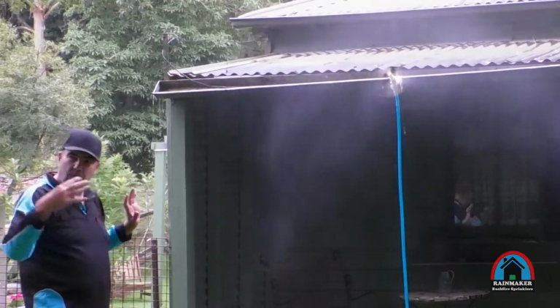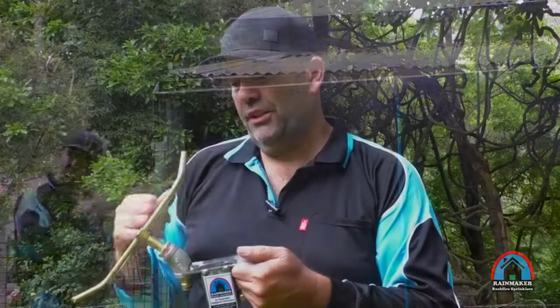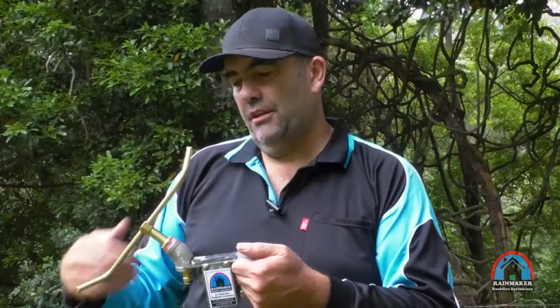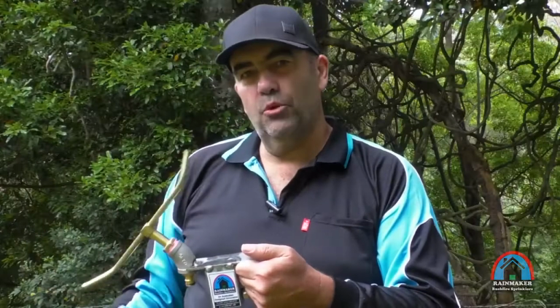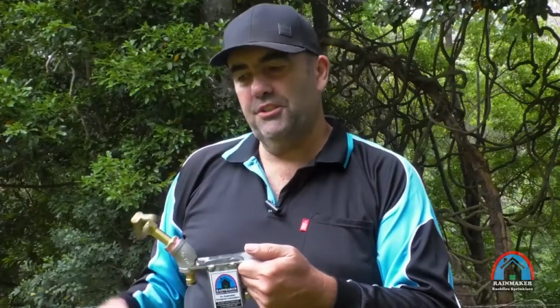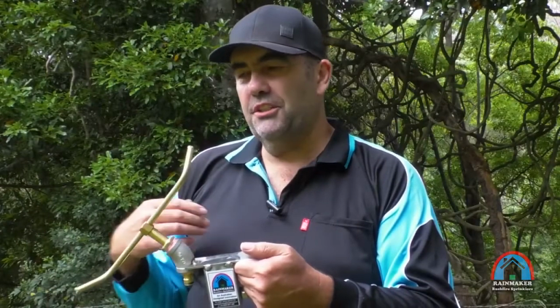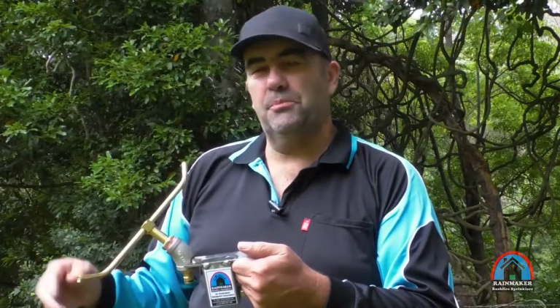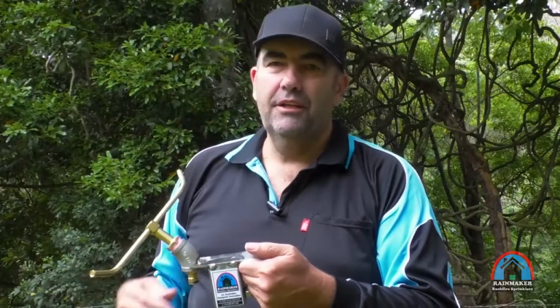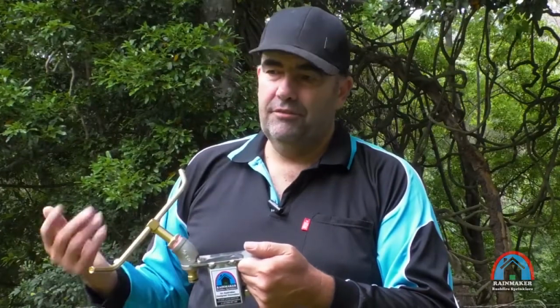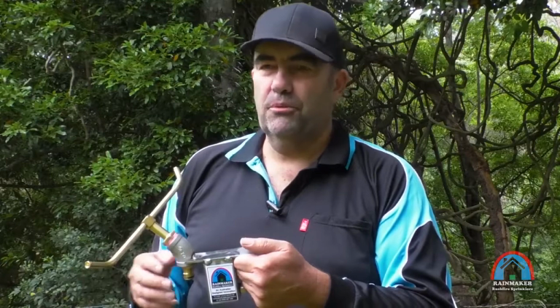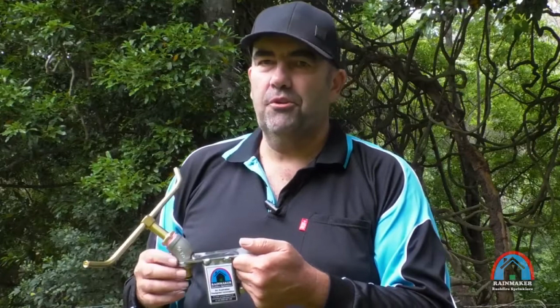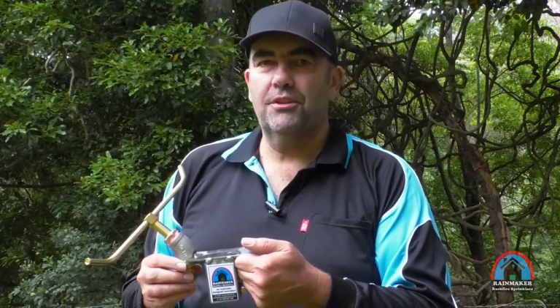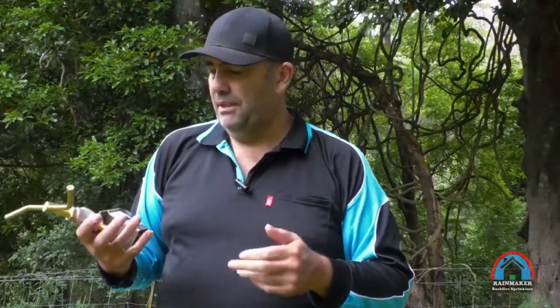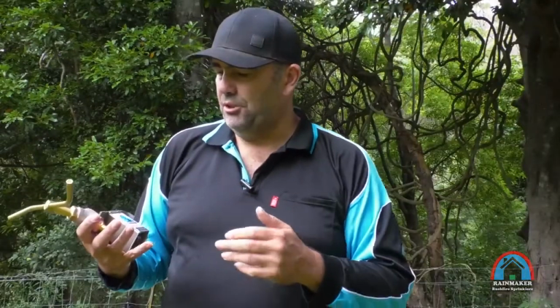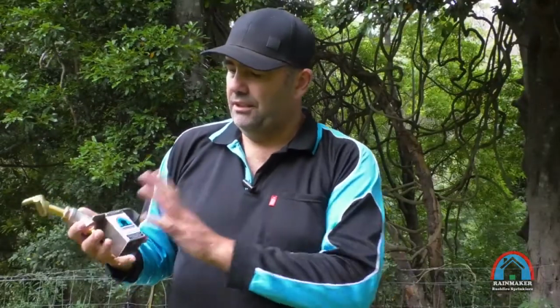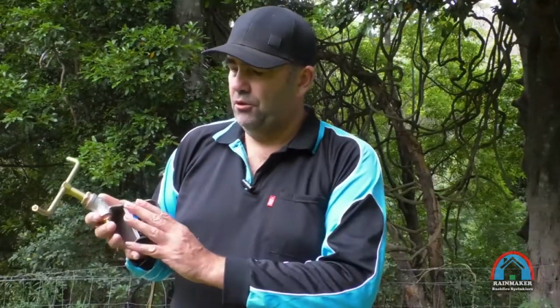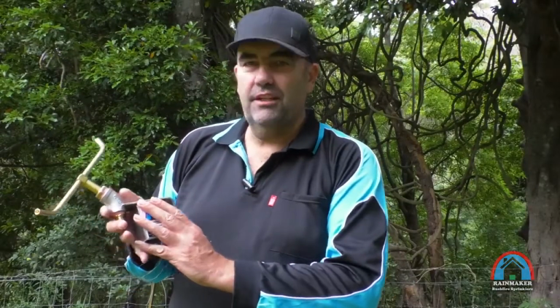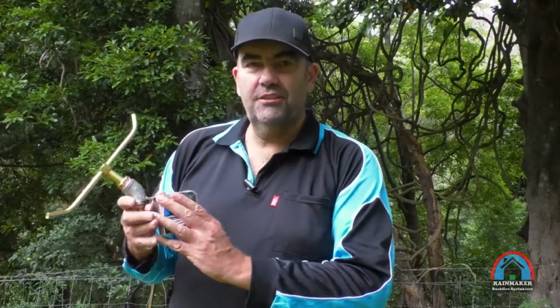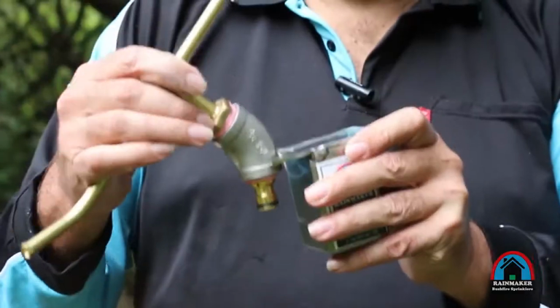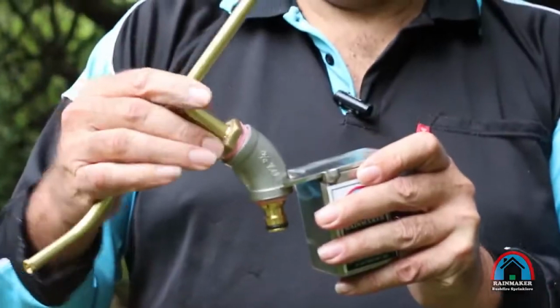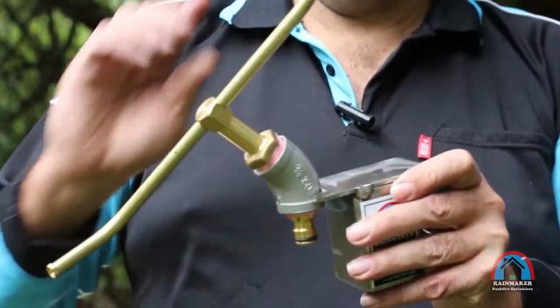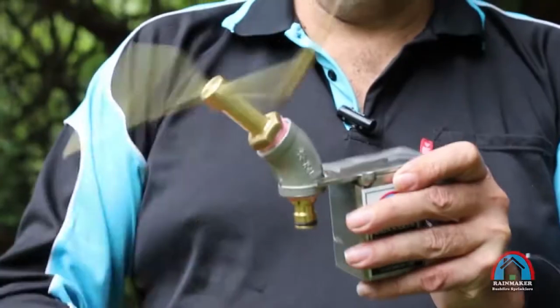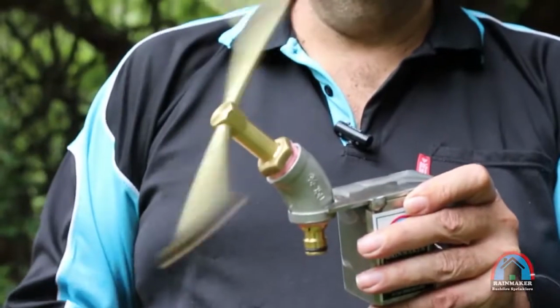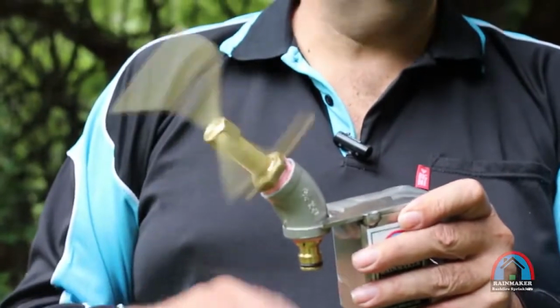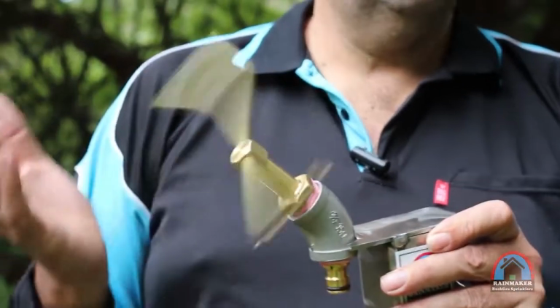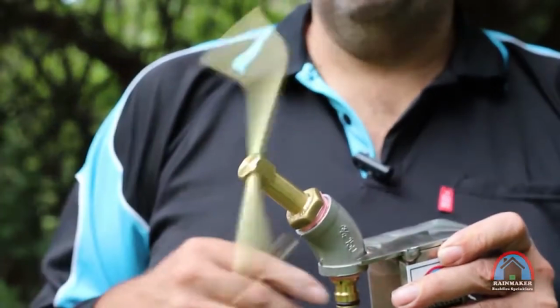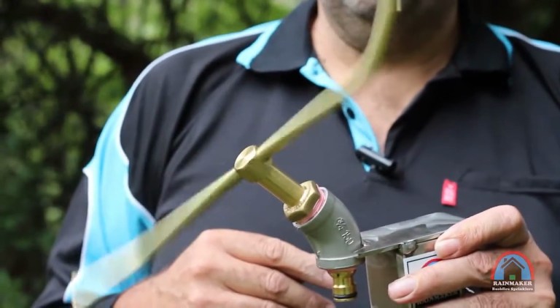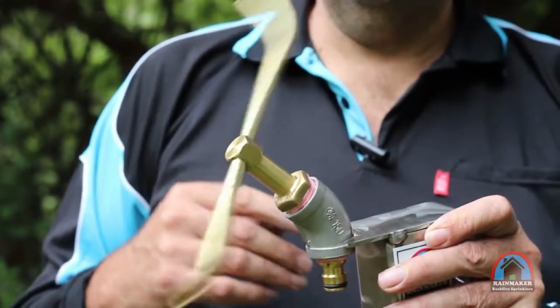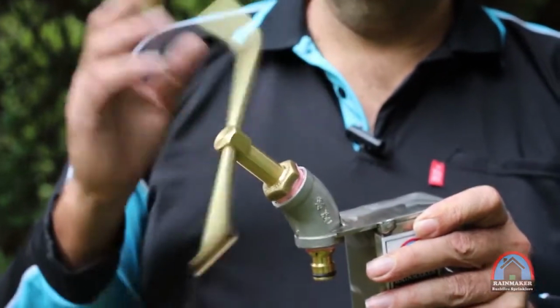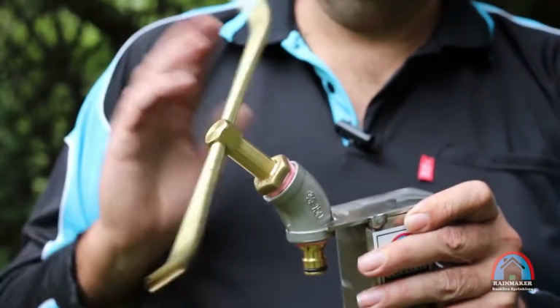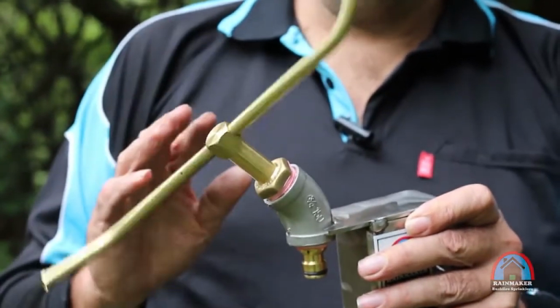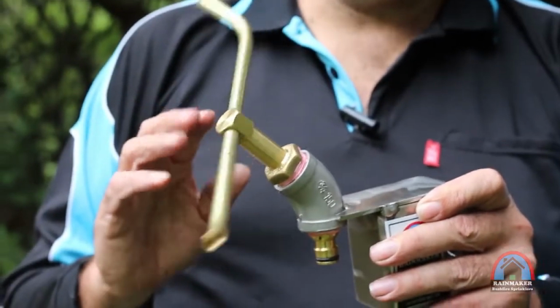It works at low water pressure, so it will continue spinning even if the water pressure drops. As for the sprinkler itself, they're all stainless steel. The brass parts are the adapter here and the sprinkler head, so they're not going to rust.